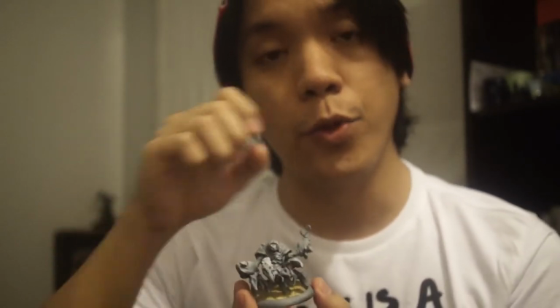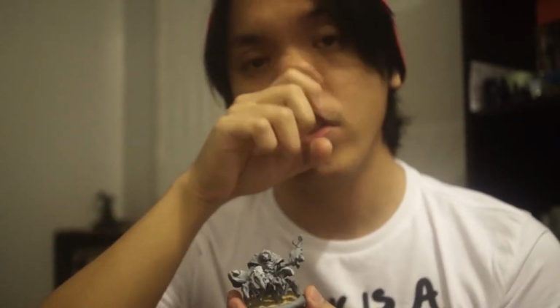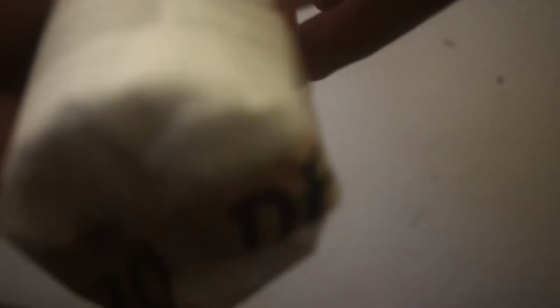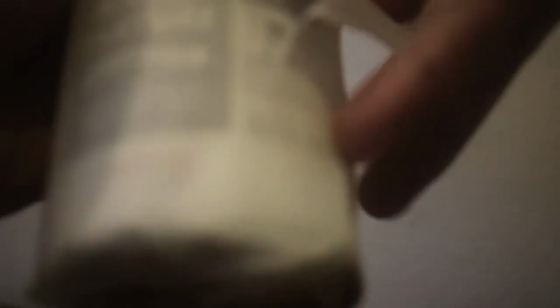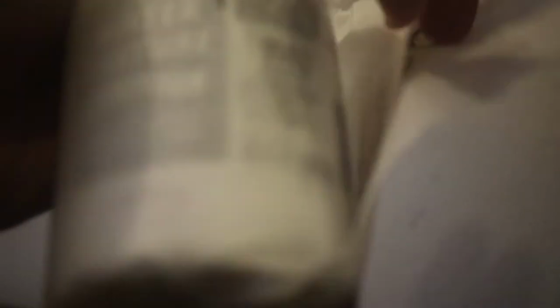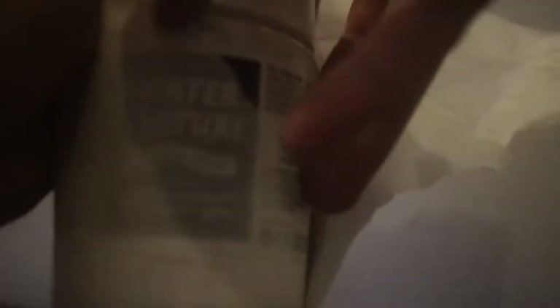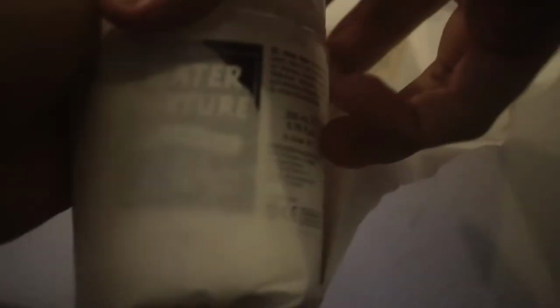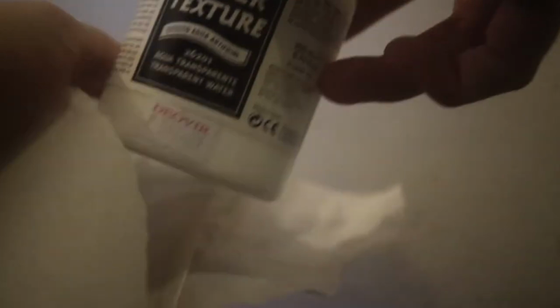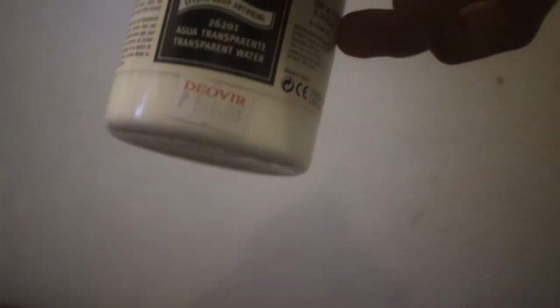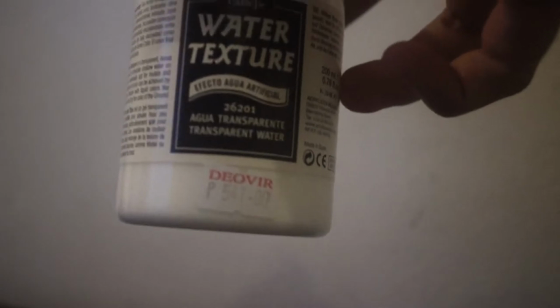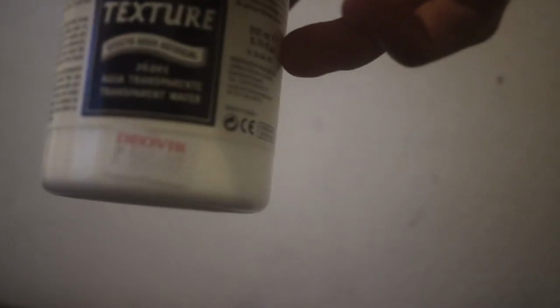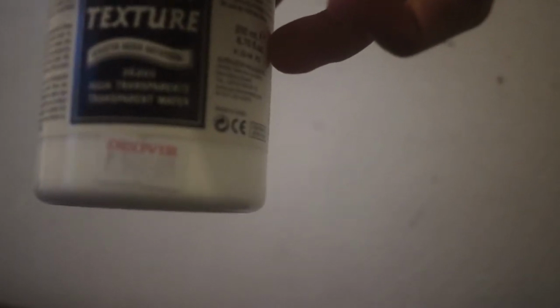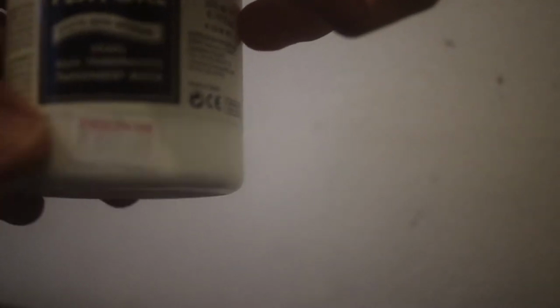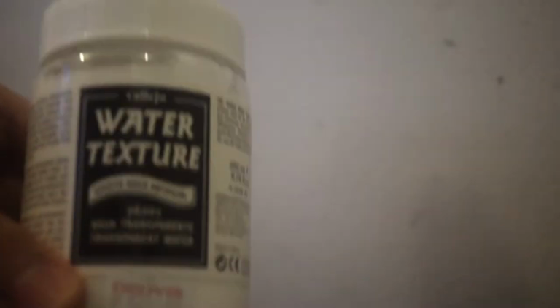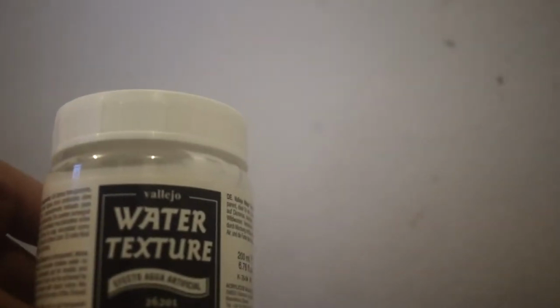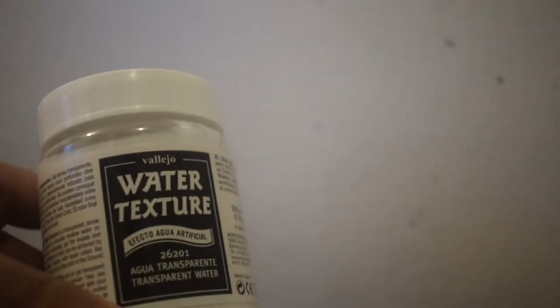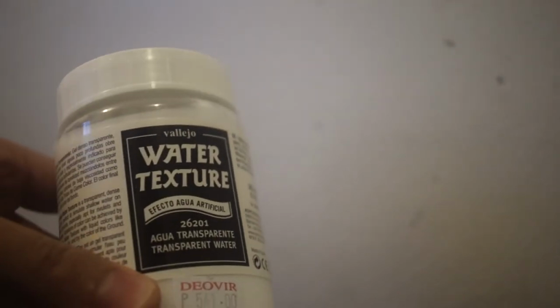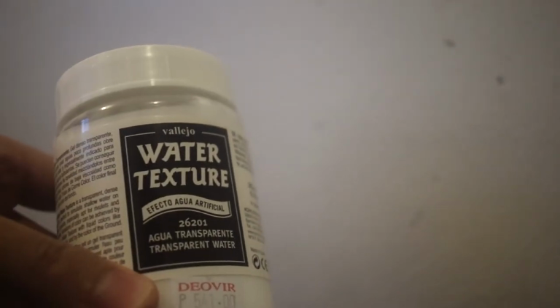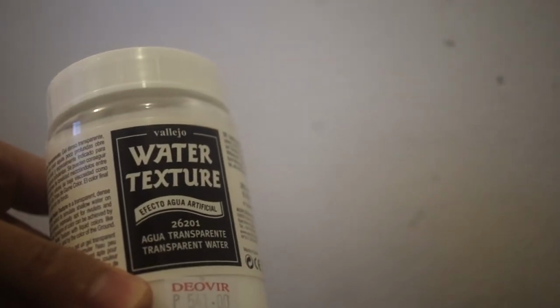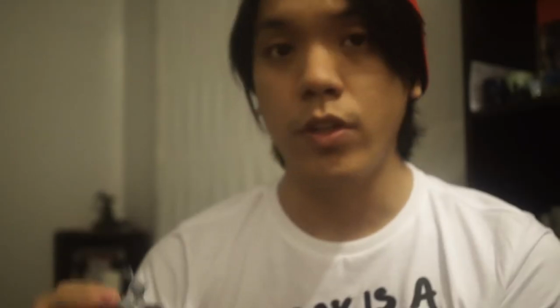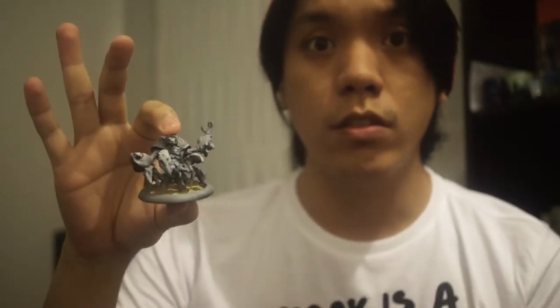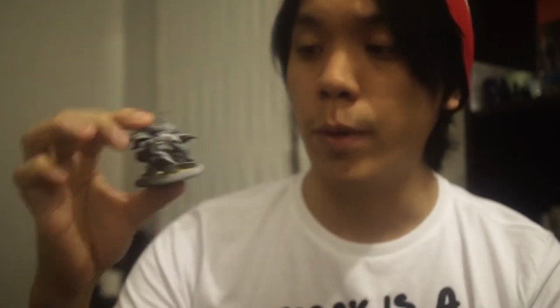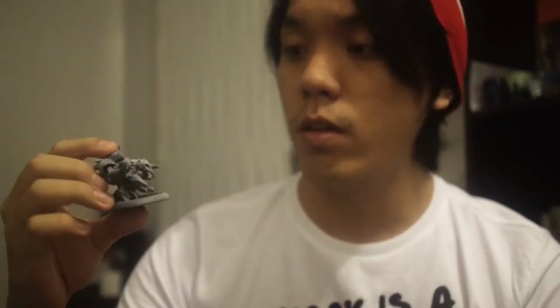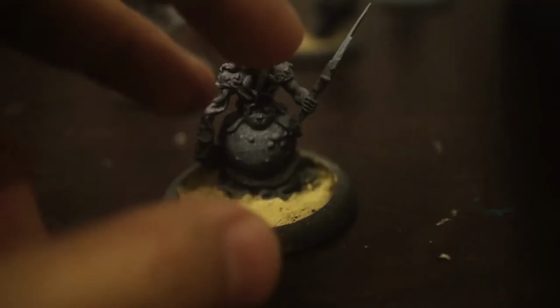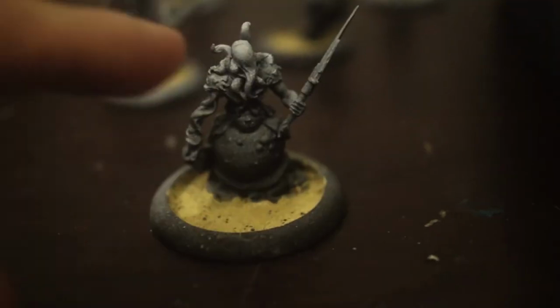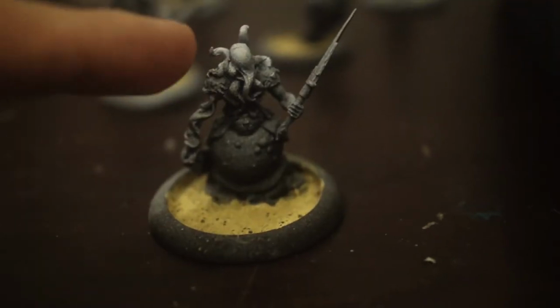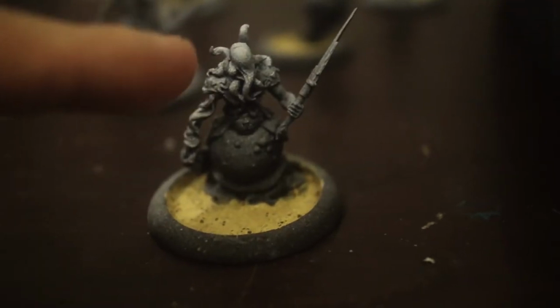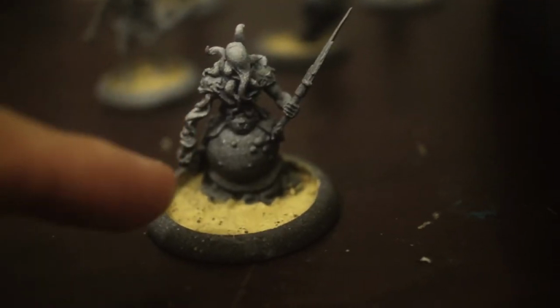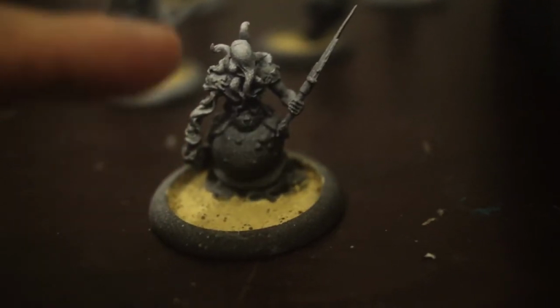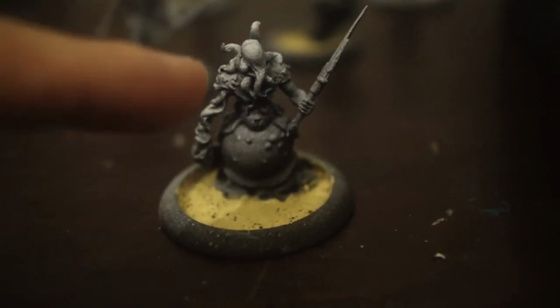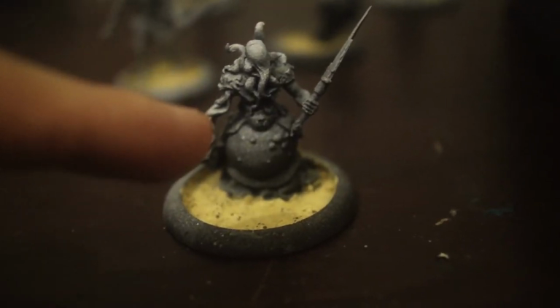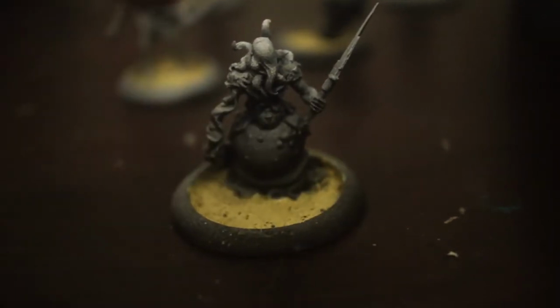Then I'm going to use some Vallejo water effects to fill it up so it looks like the Heydross are crawling onto the land. Here's the prep work — it's just a matter of glazing them with blue ink or blue paint, then picking up the details.